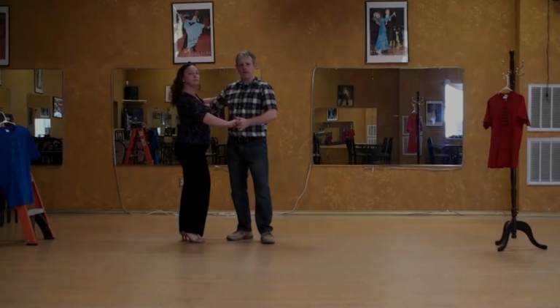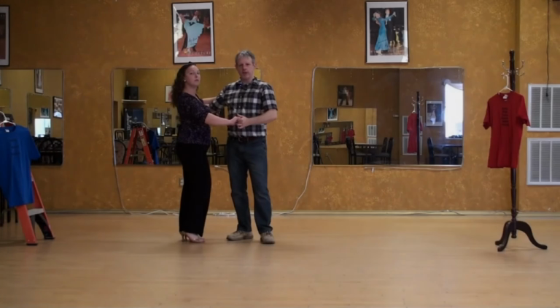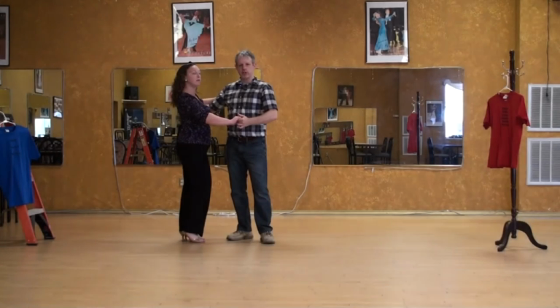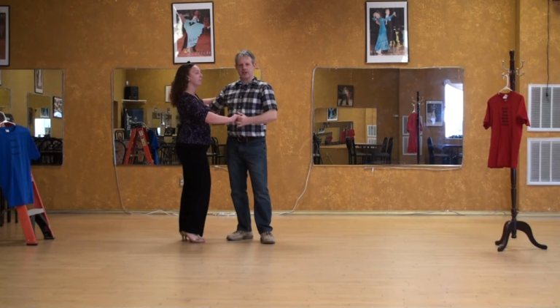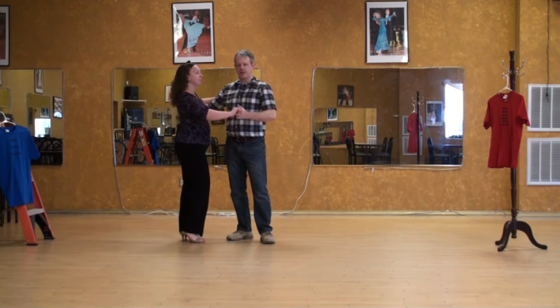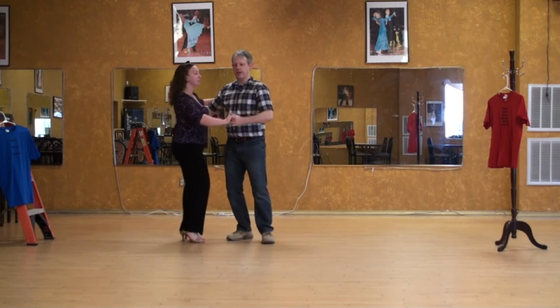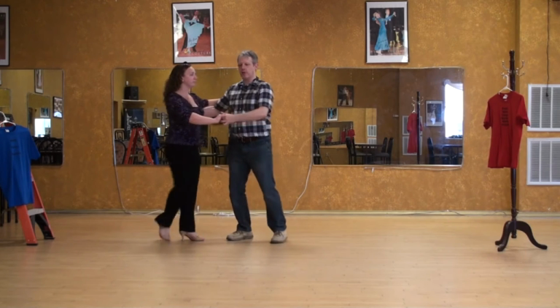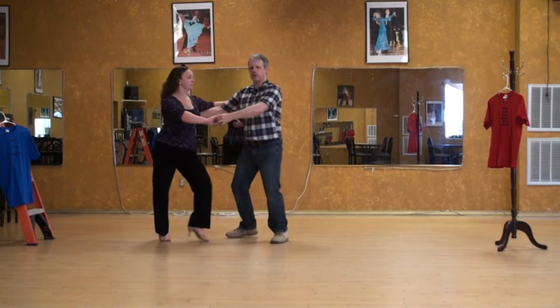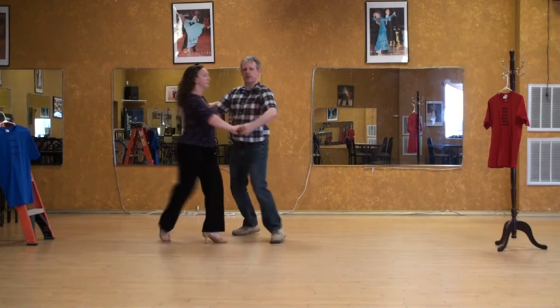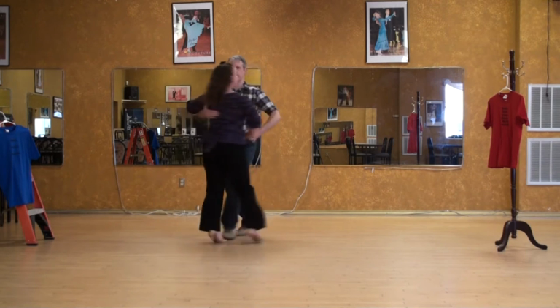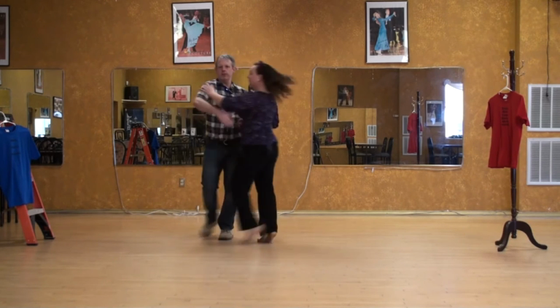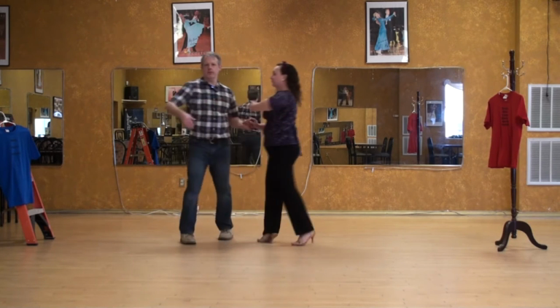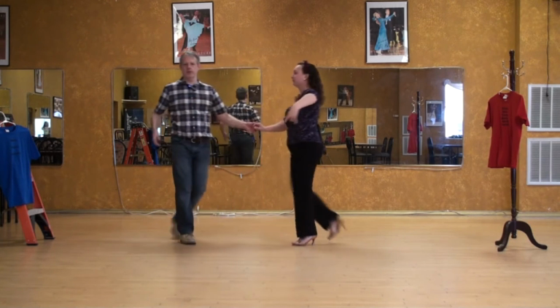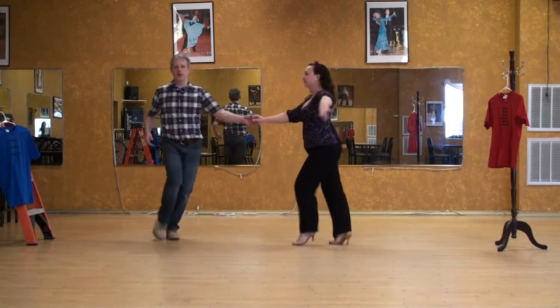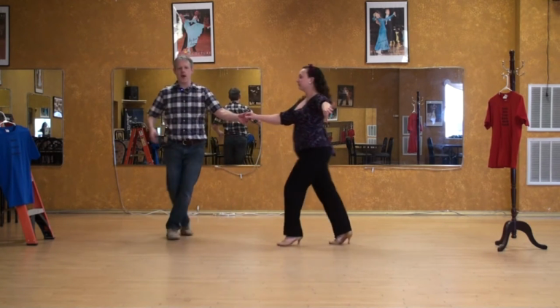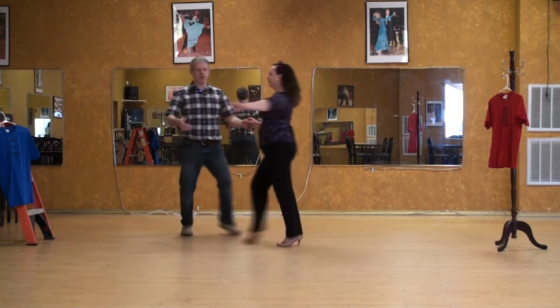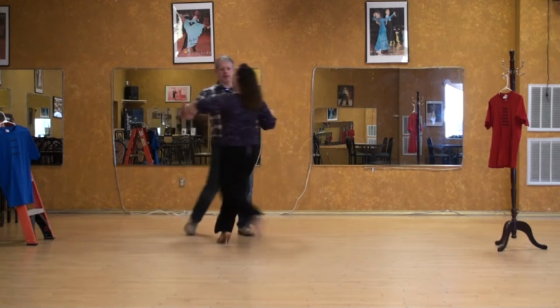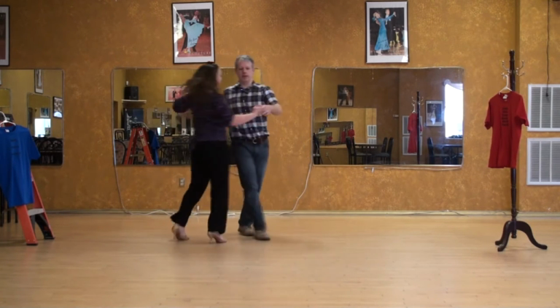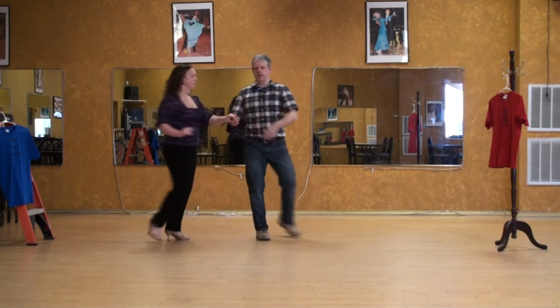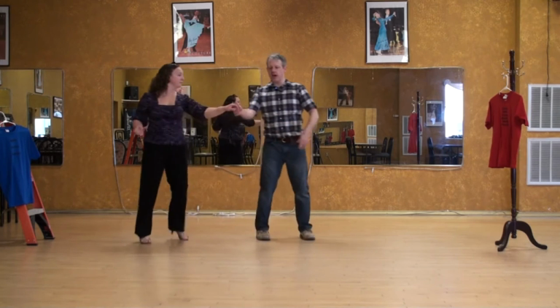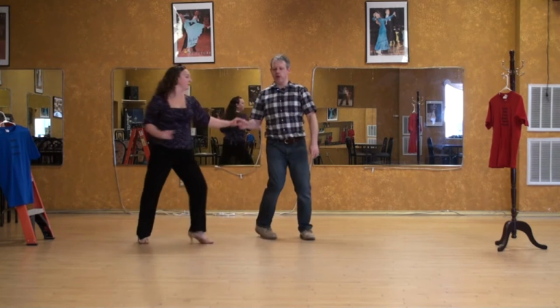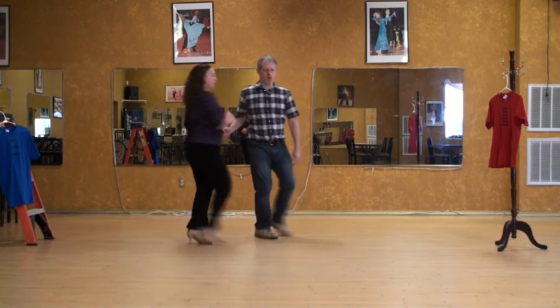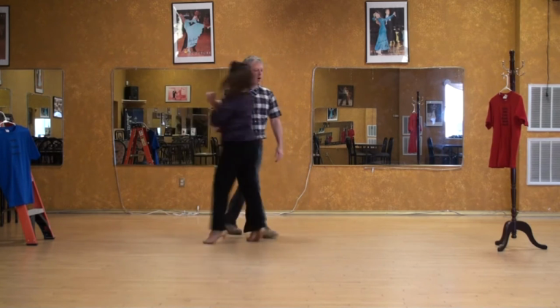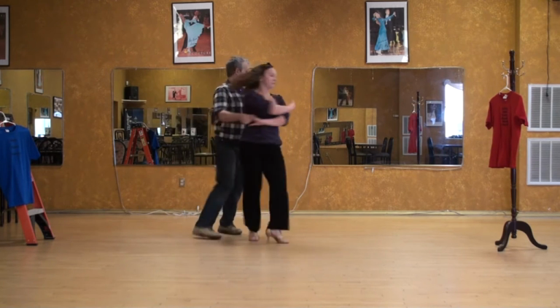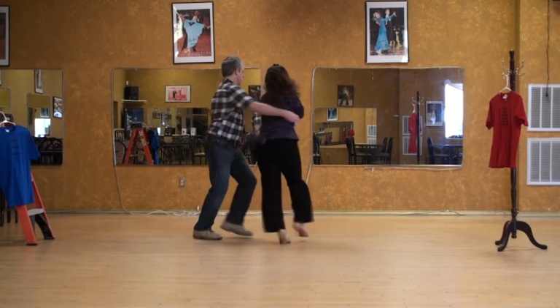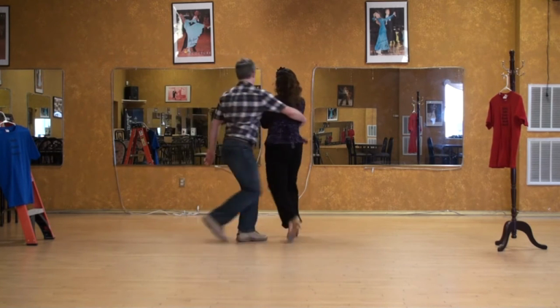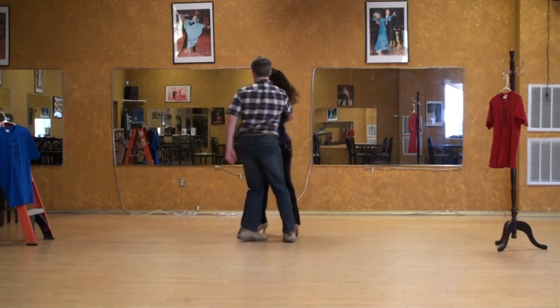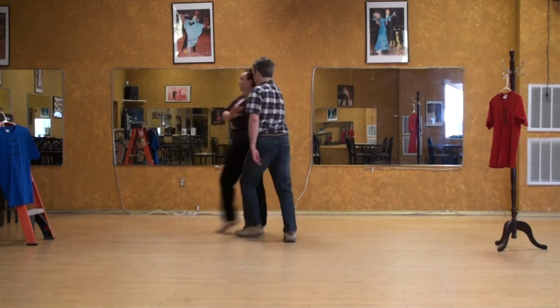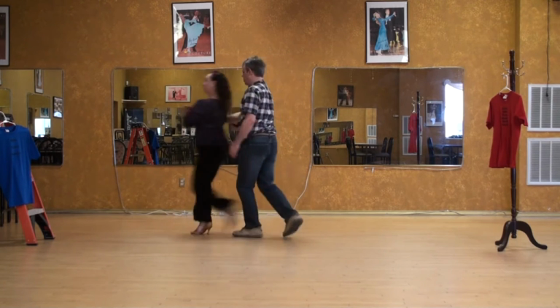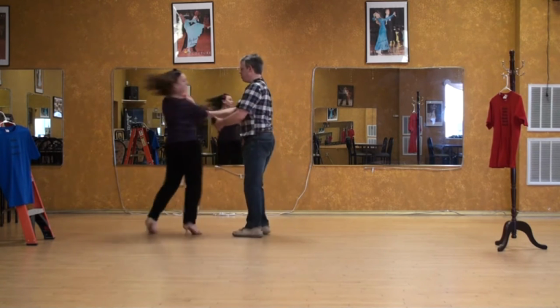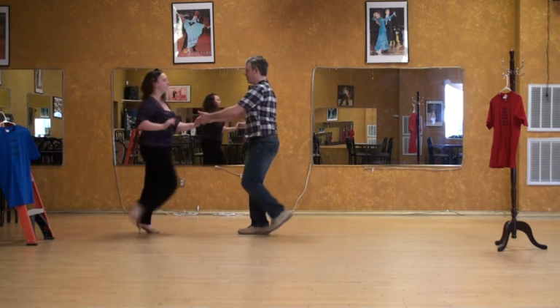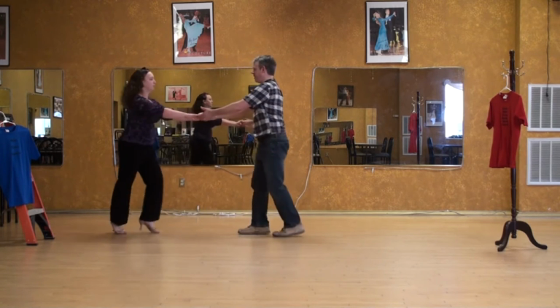5, 6, 7, 8. Throw out. Wrap turn. Side rock, walk, walk, side rock, go forward, come out, and one.